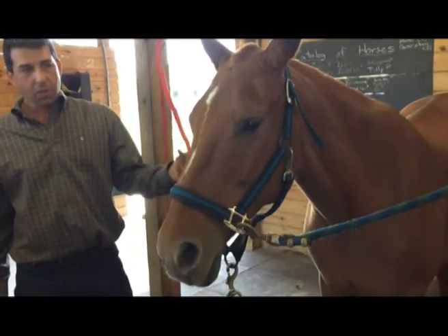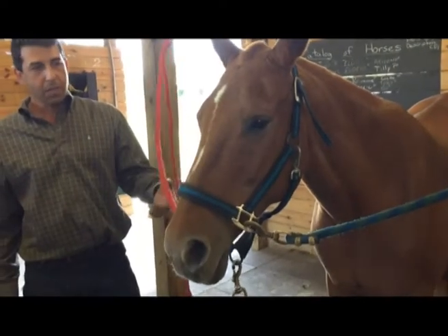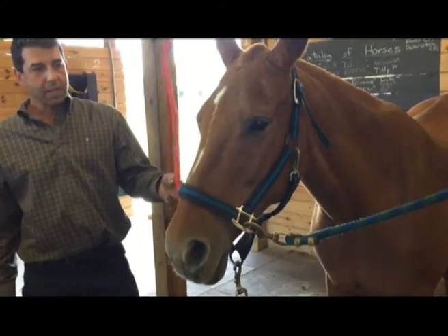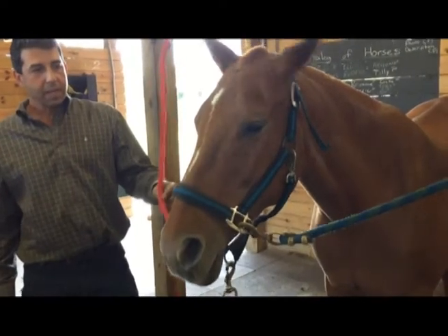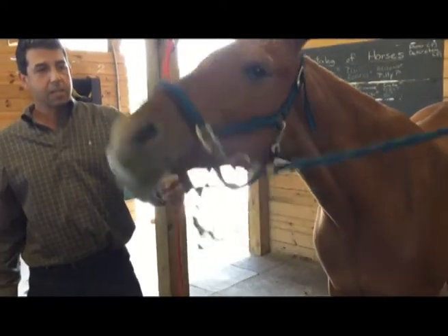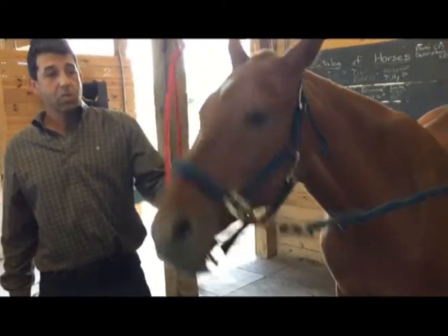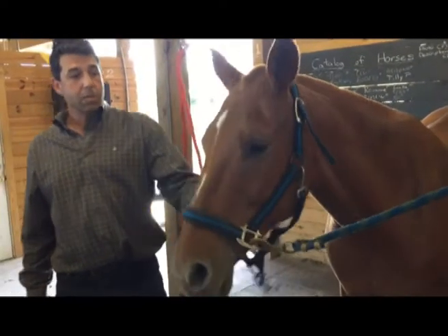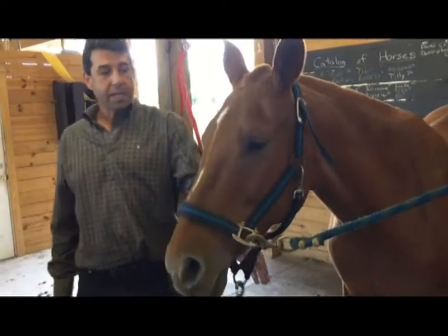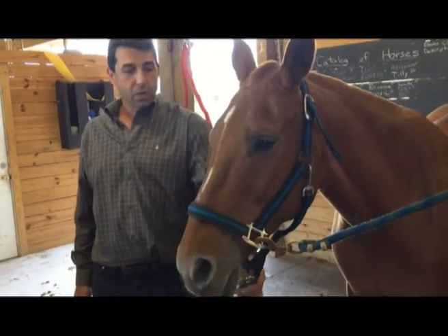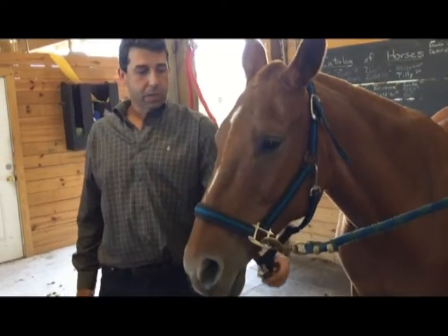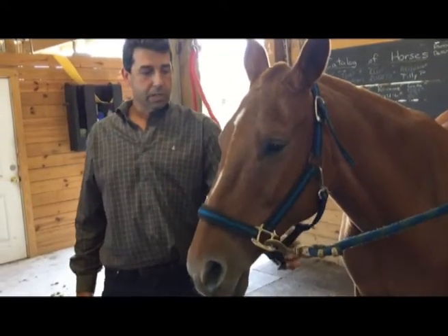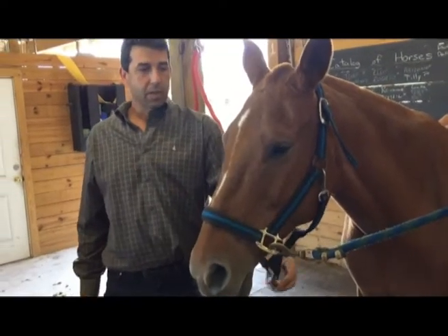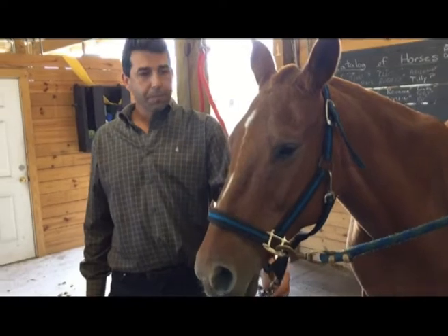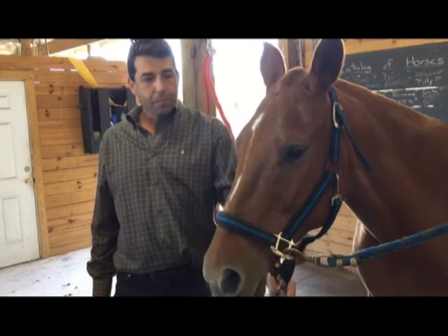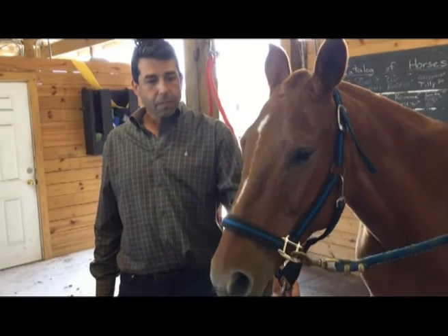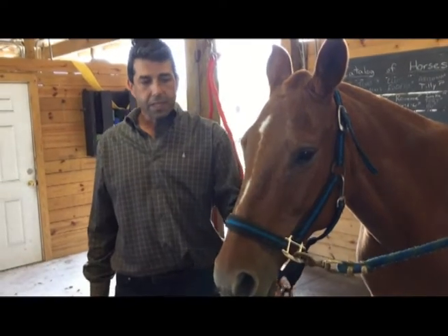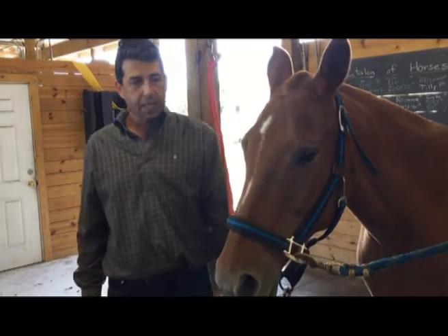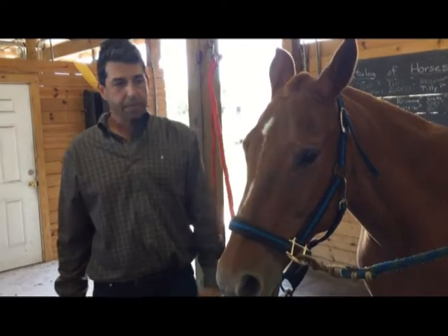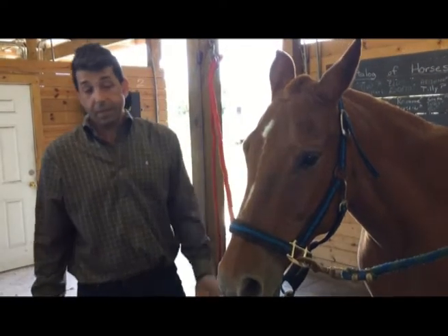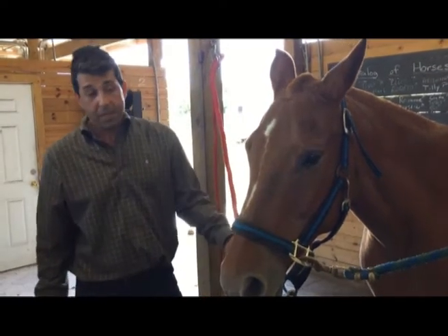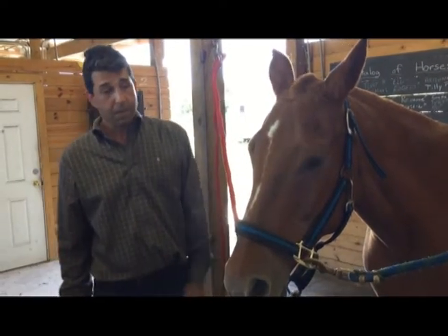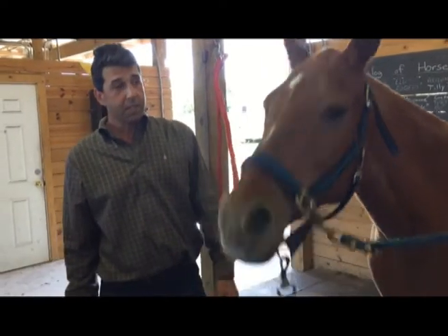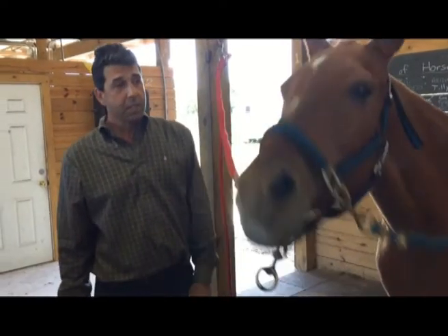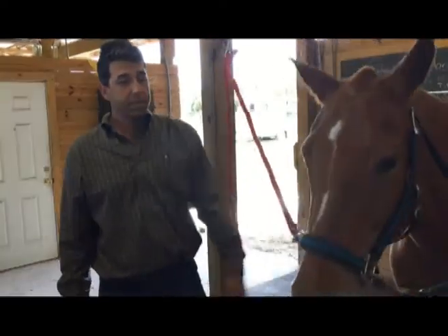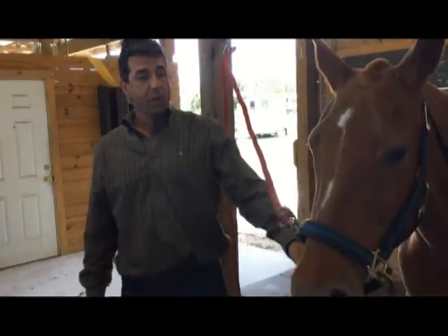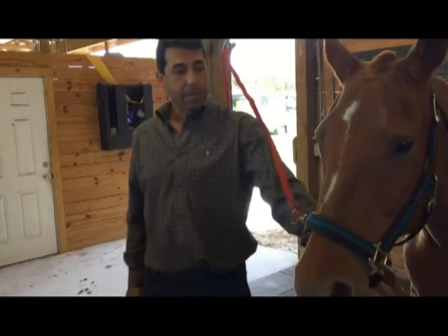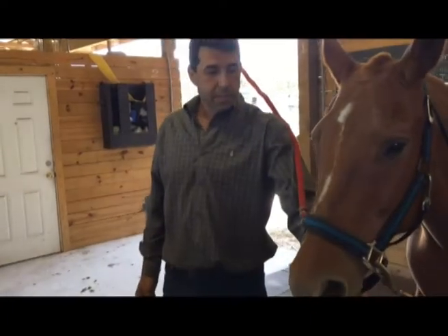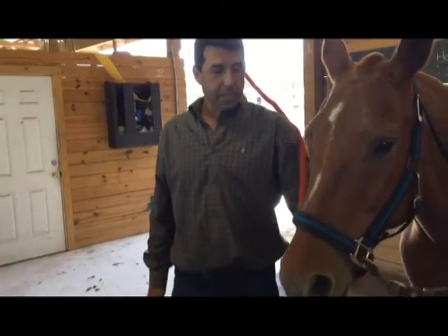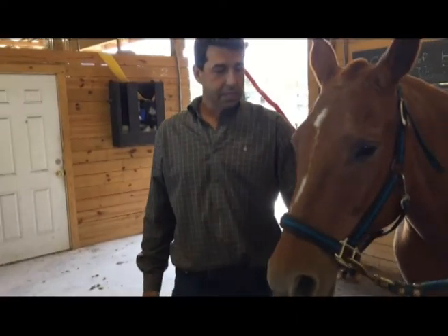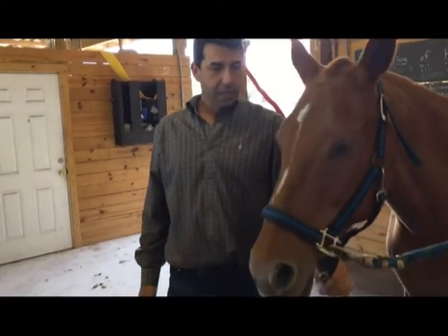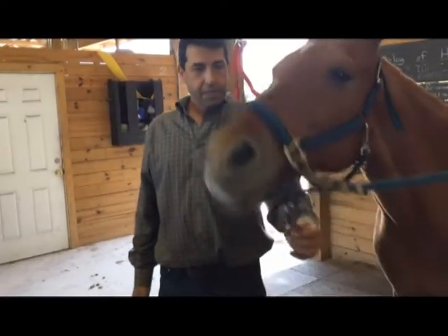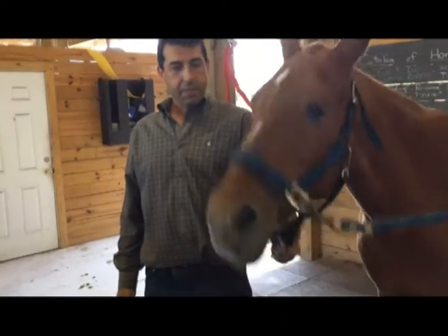Today we exercised her — which in polo we call pulling a set — and she used to bite at the horse that was leading her. Today, and for the past couple of months, she's been very quiet about it. She's doing a very nice job.